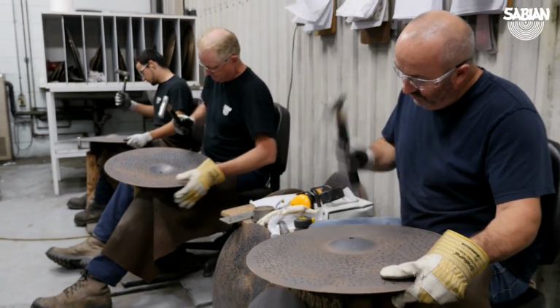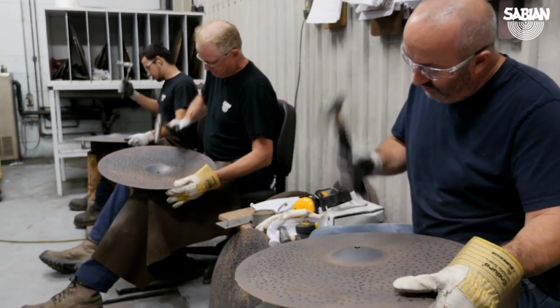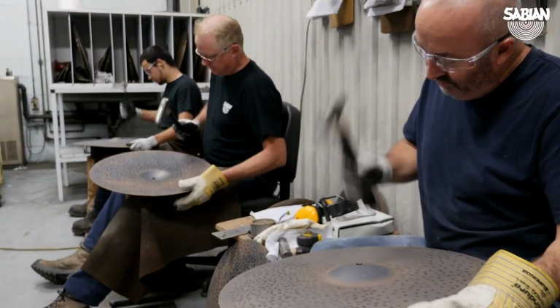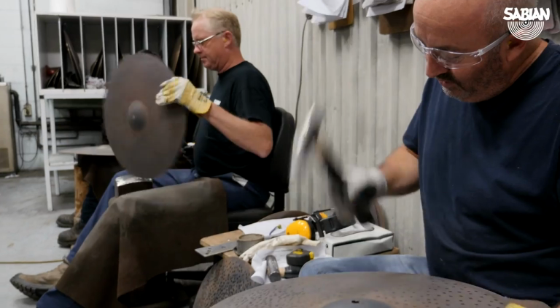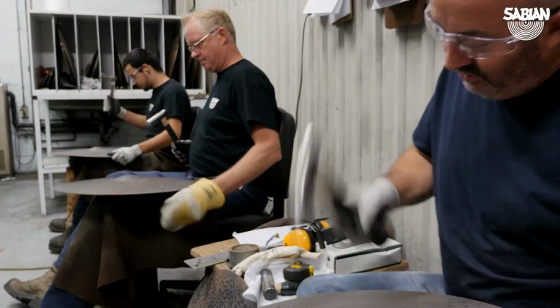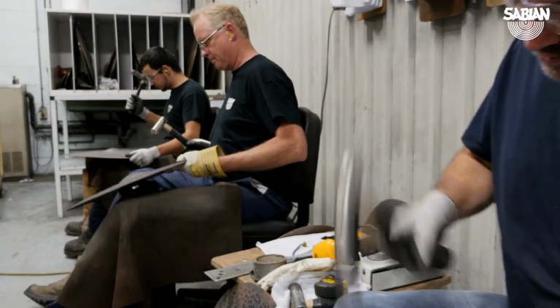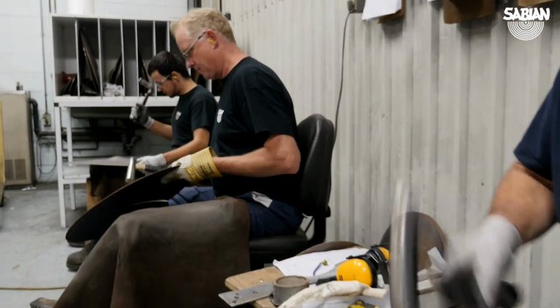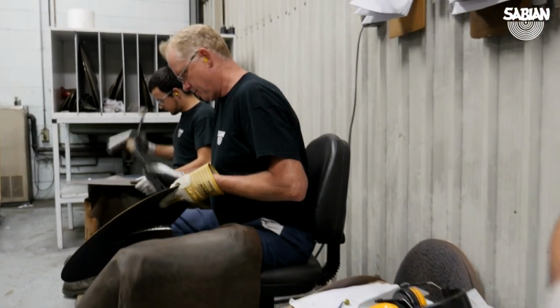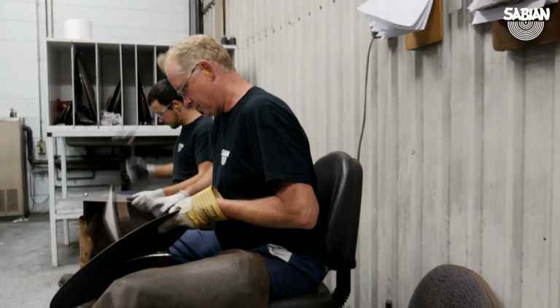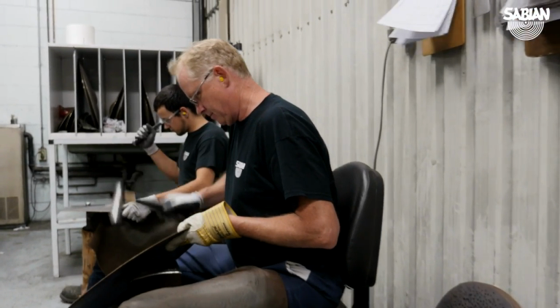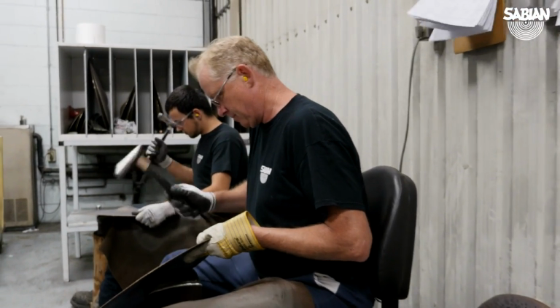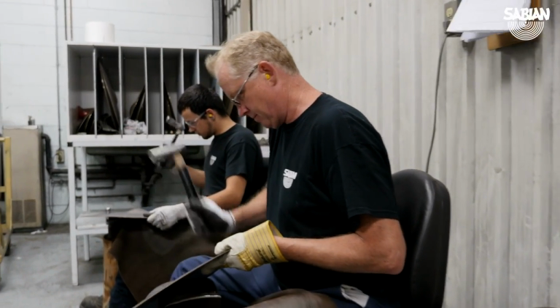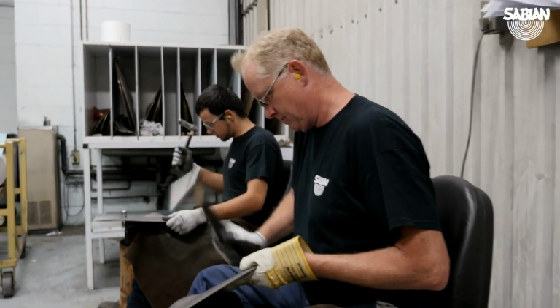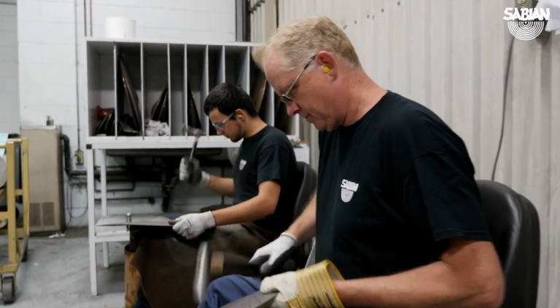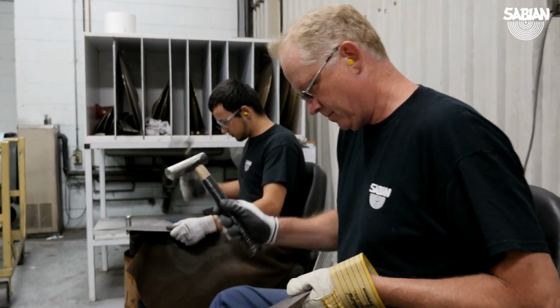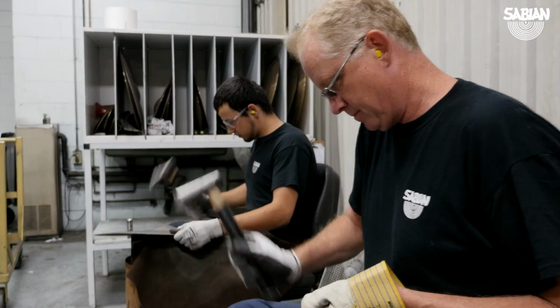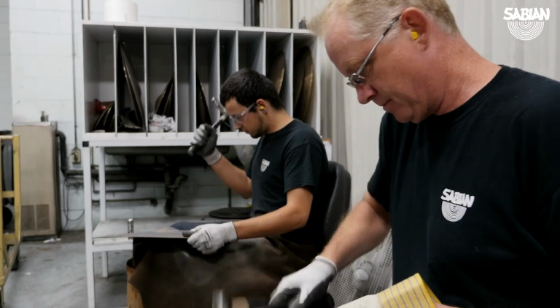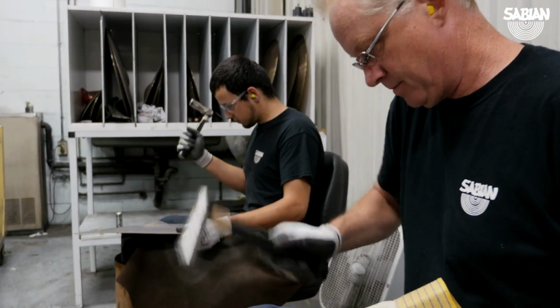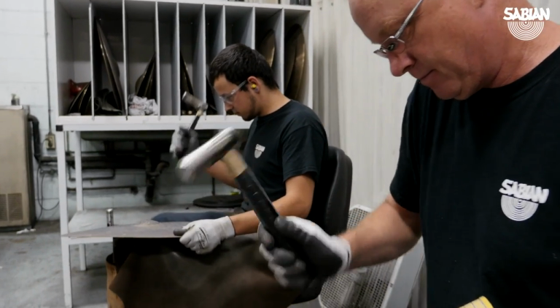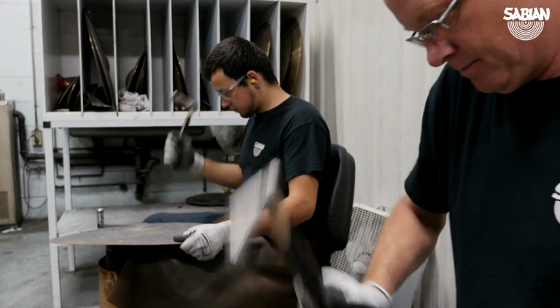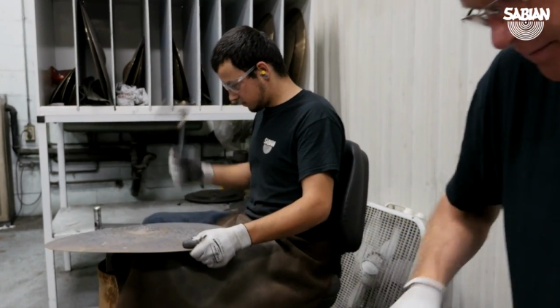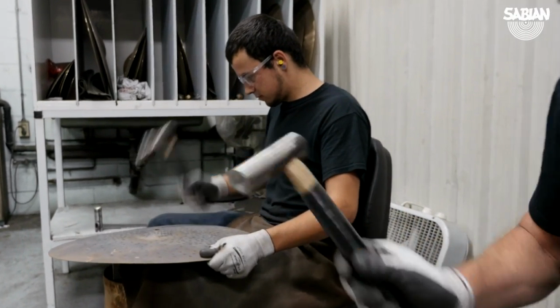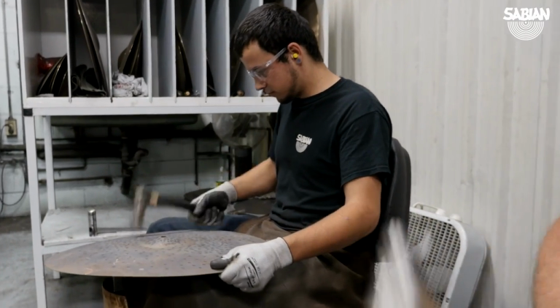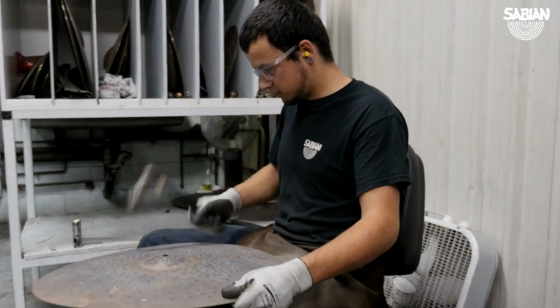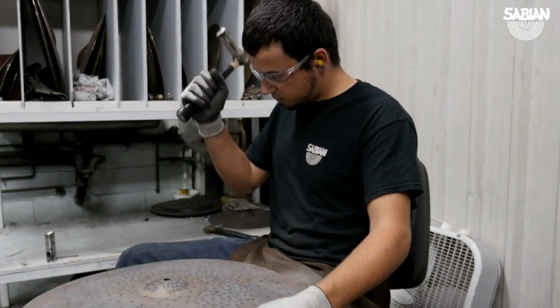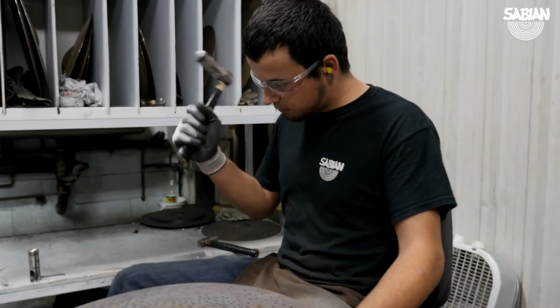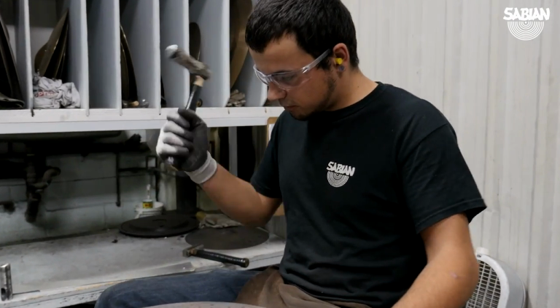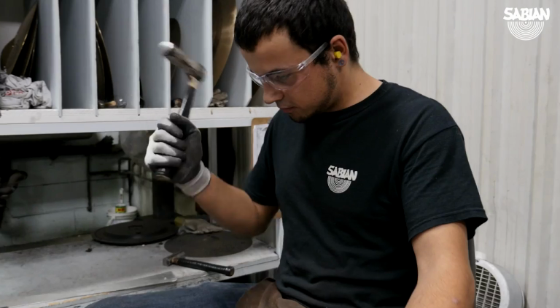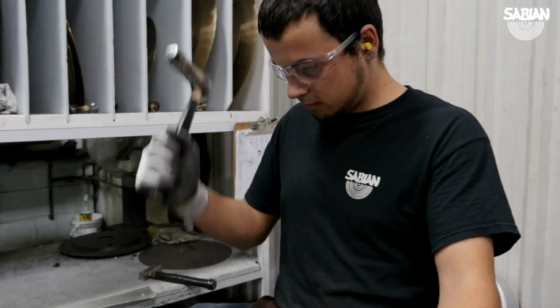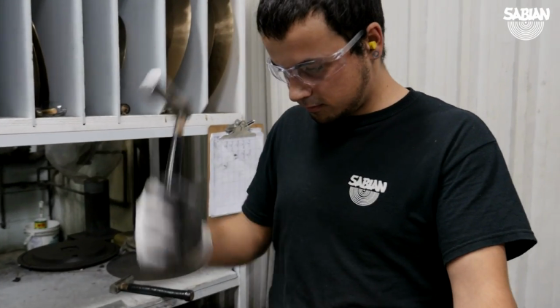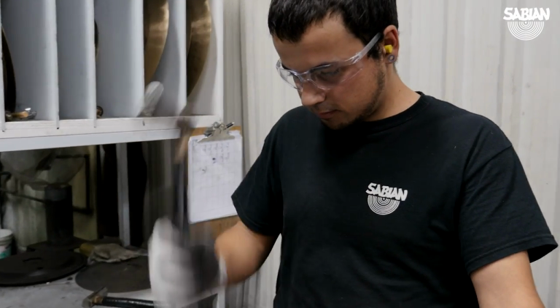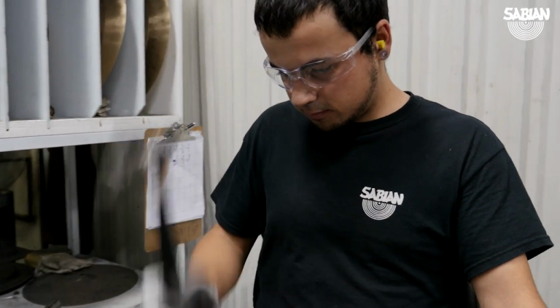What drives me is the fact that people like good instruments, and I like to play good instruments. I don't want to play something that's of low quality or a bad sound. So I figure I should come in here and make everything to the best of my ability and make sure that people have a good hand-hammered cymbal.